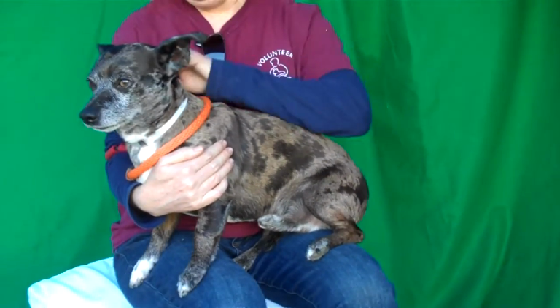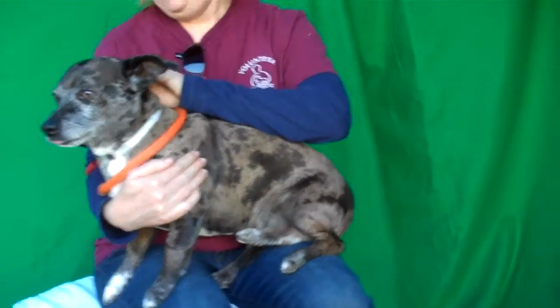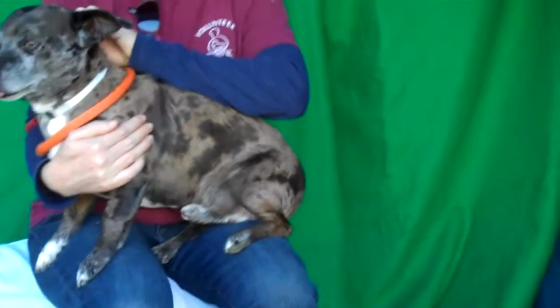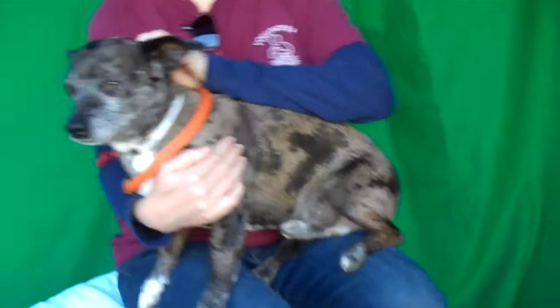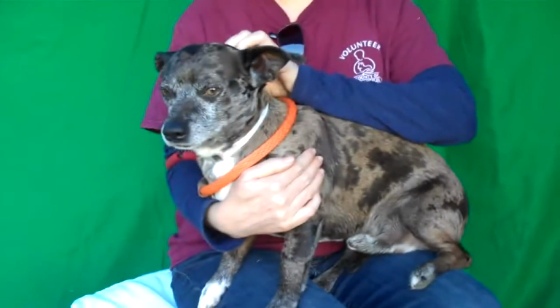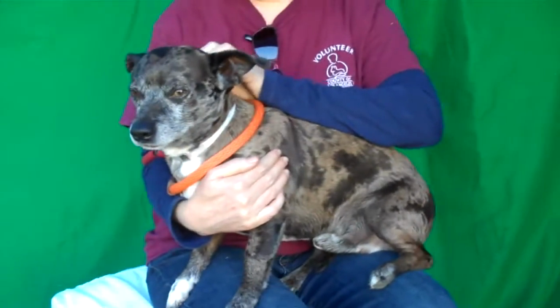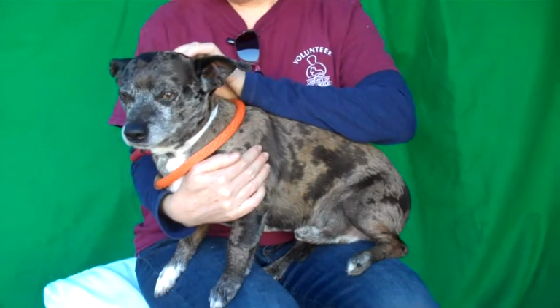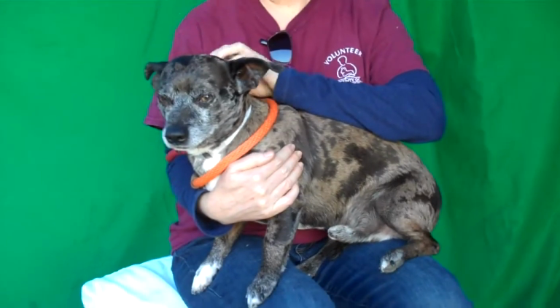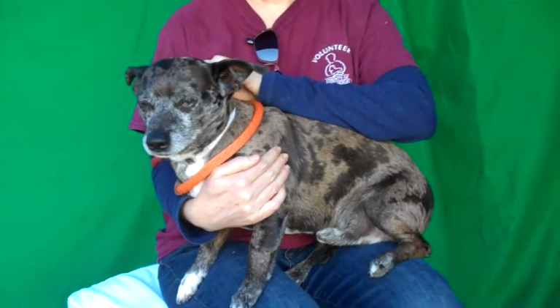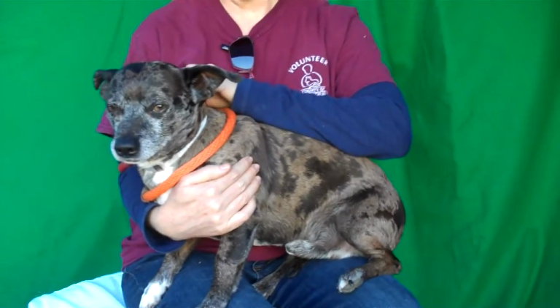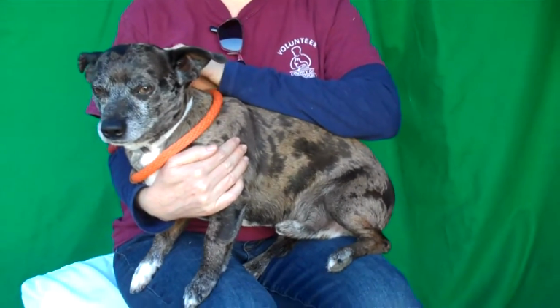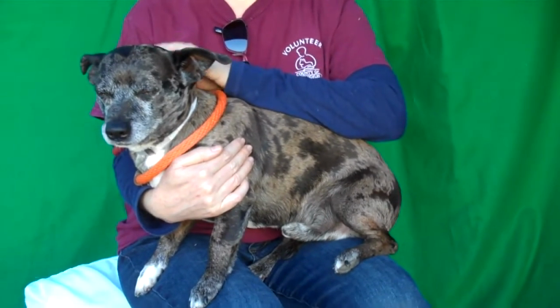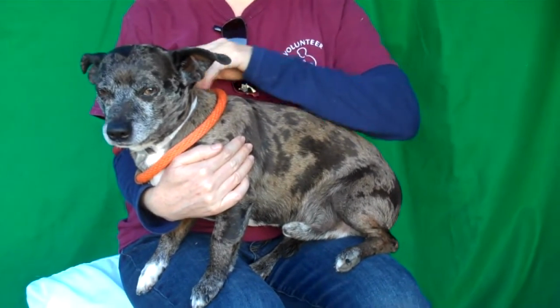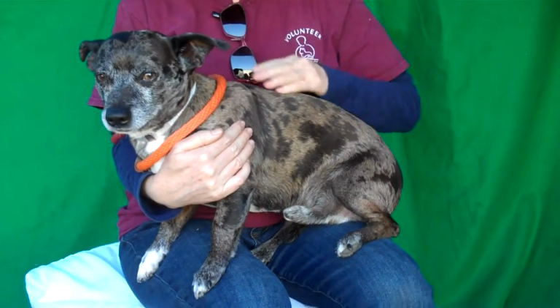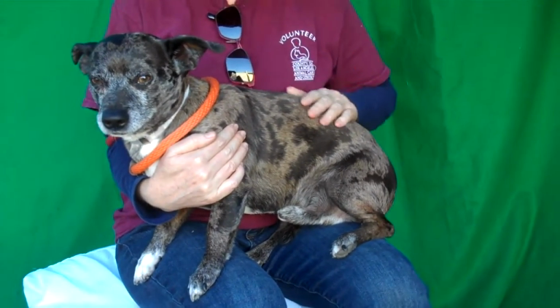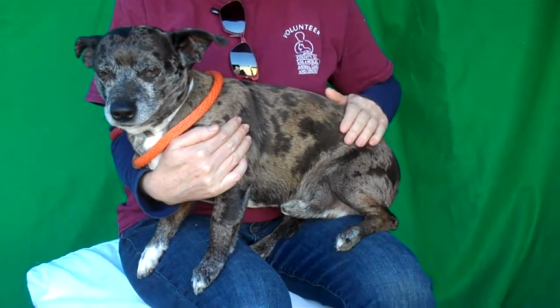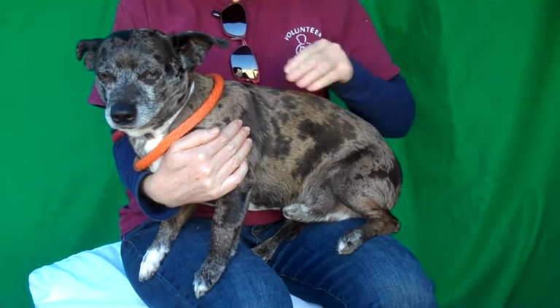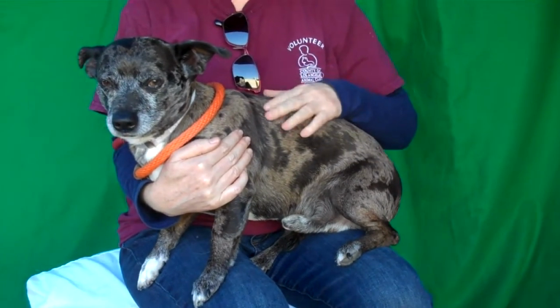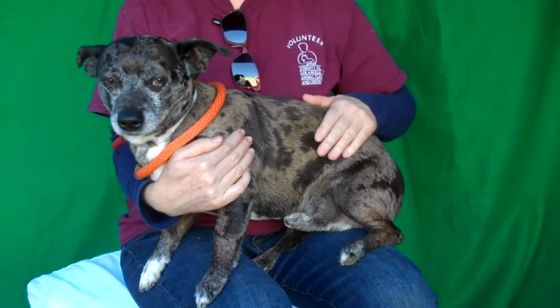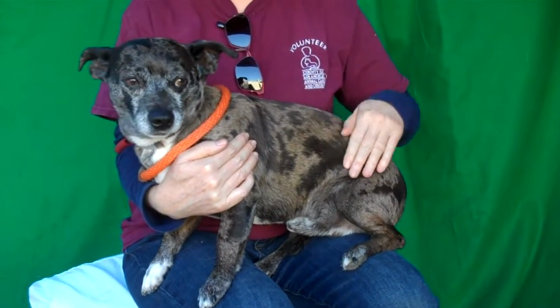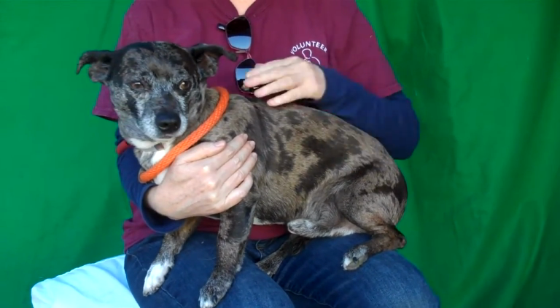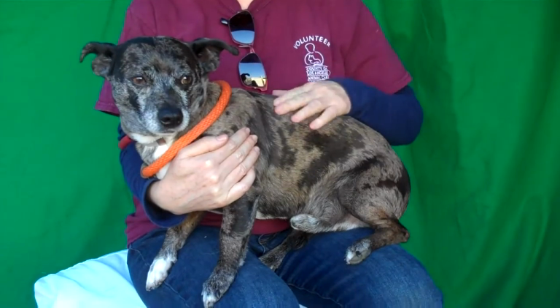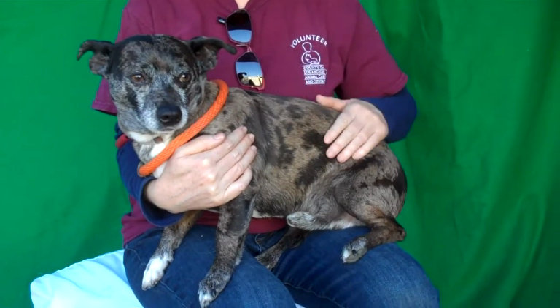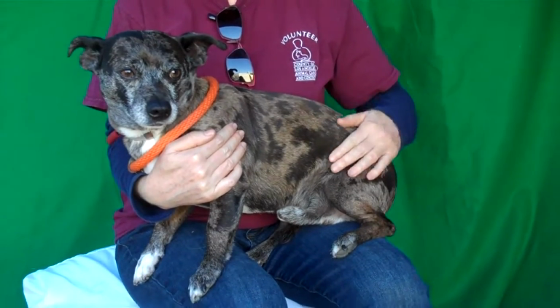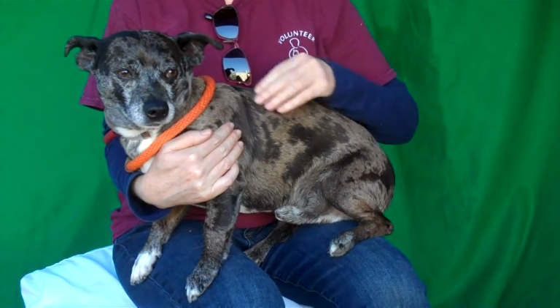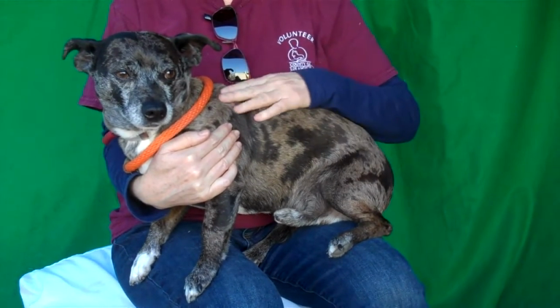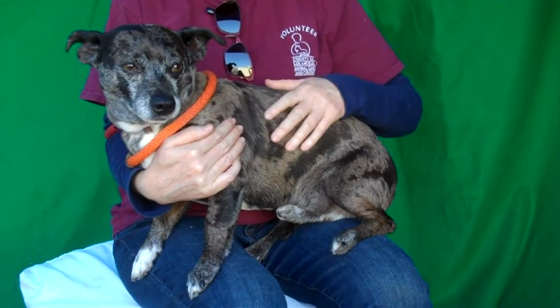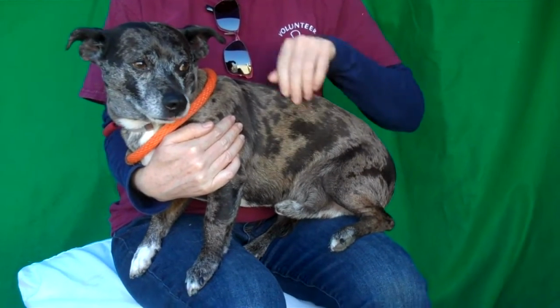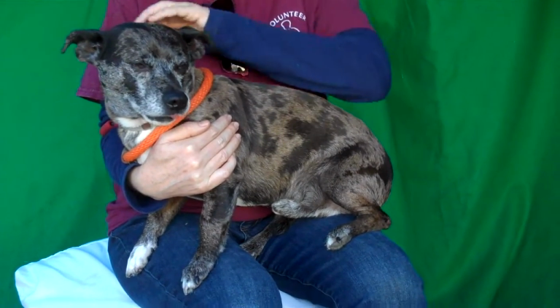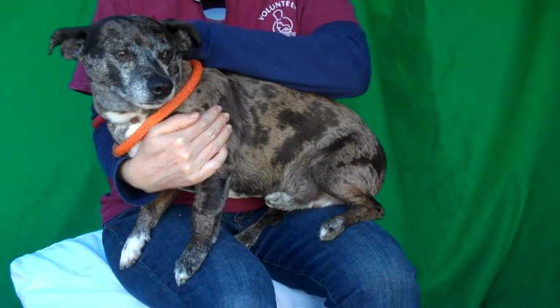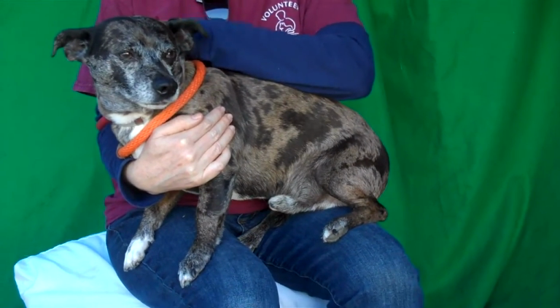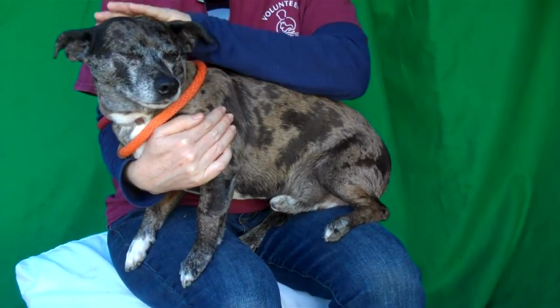Even though he's a little round, he actually is a smaller dog that could fit in anywhere. He likes to be held, as you can see, he's very good with that. He's great walking around on leash.